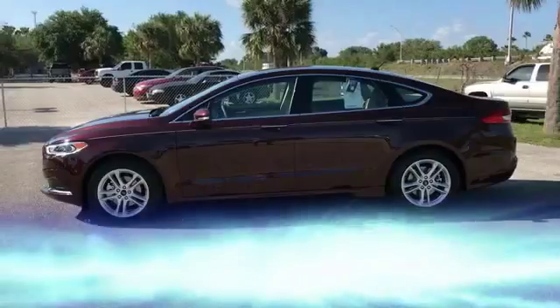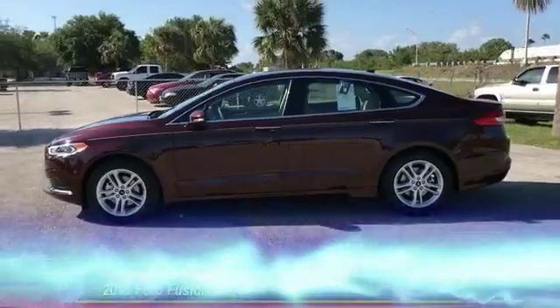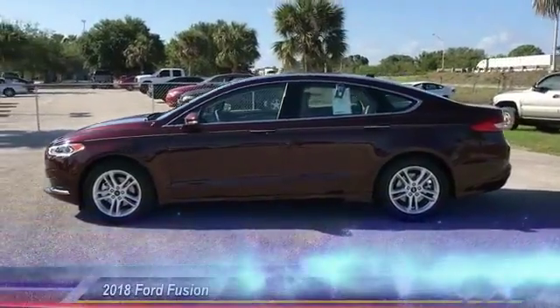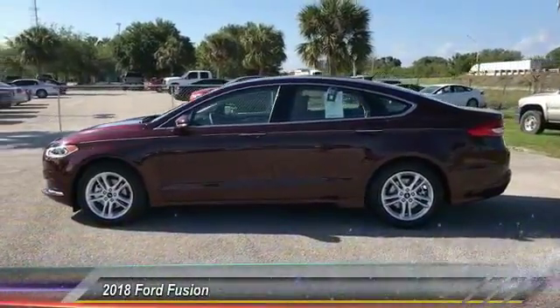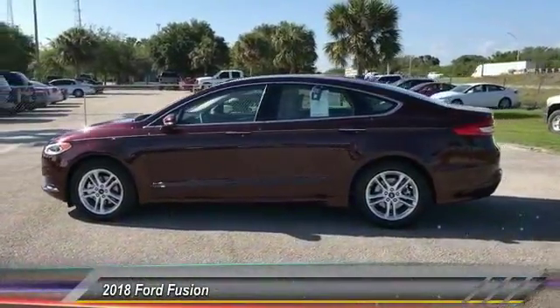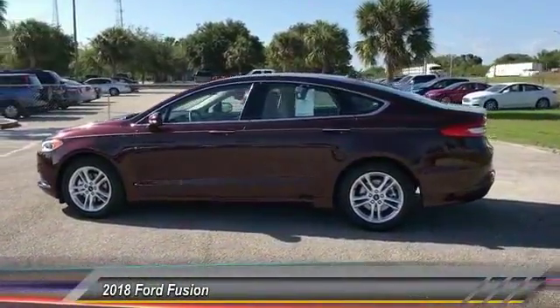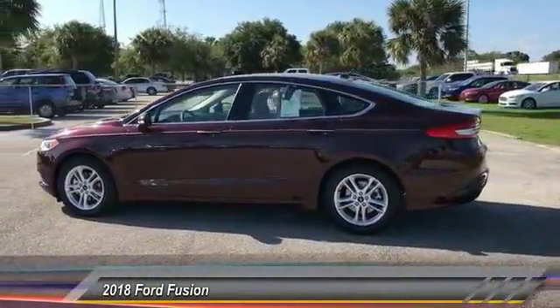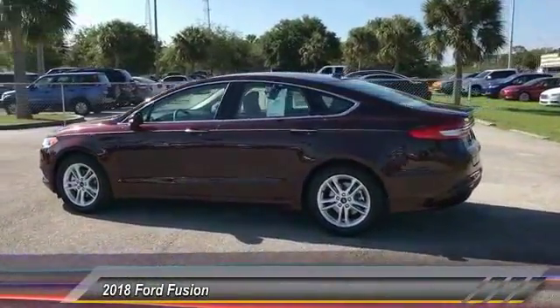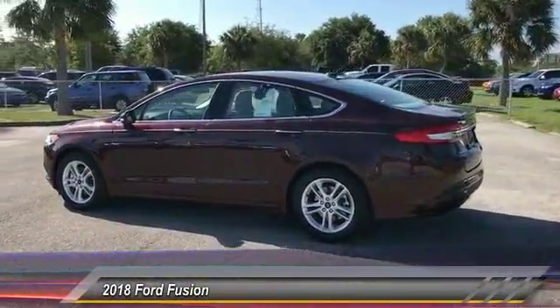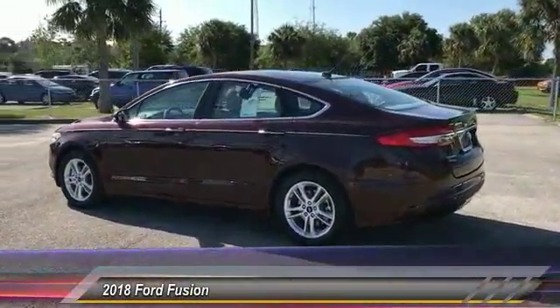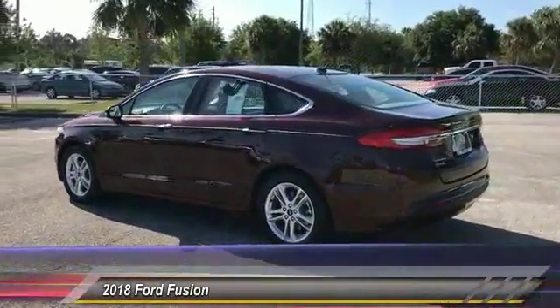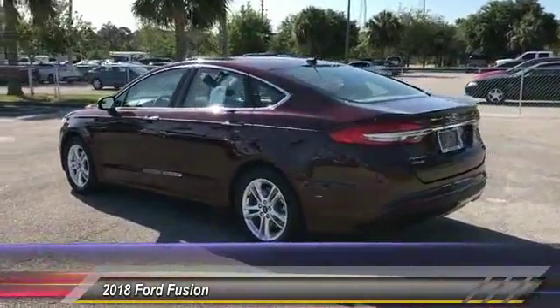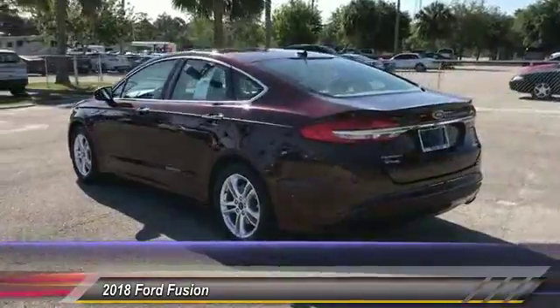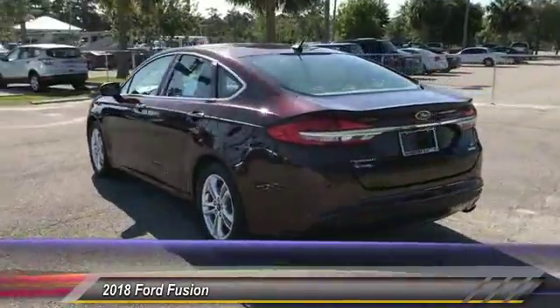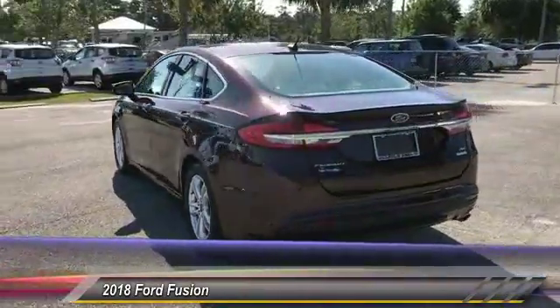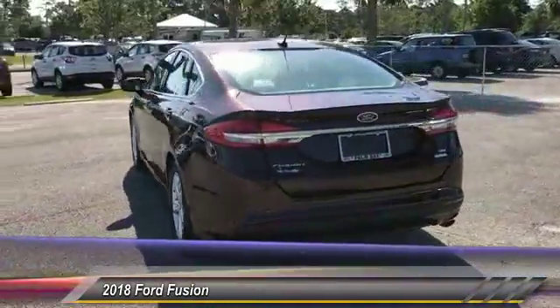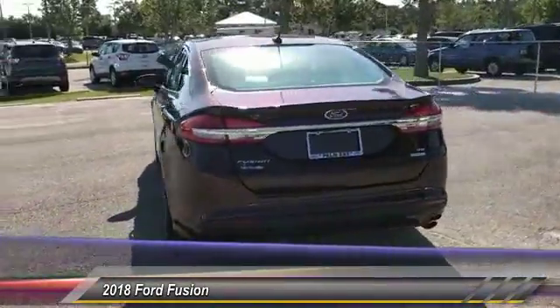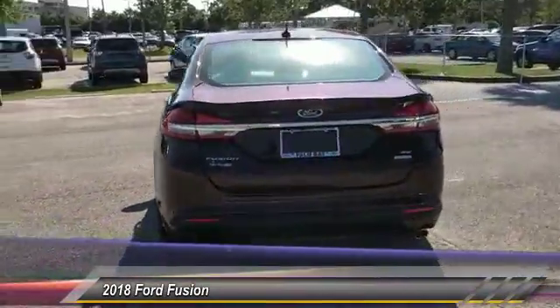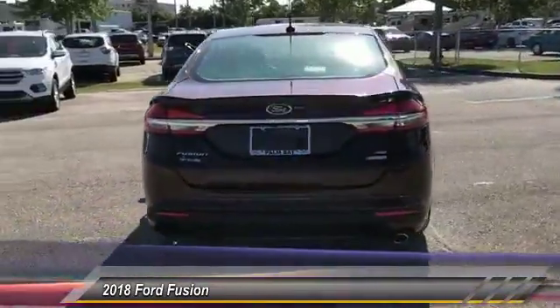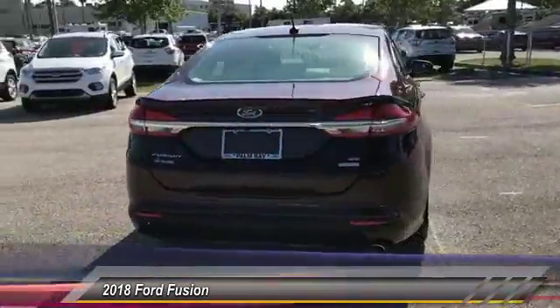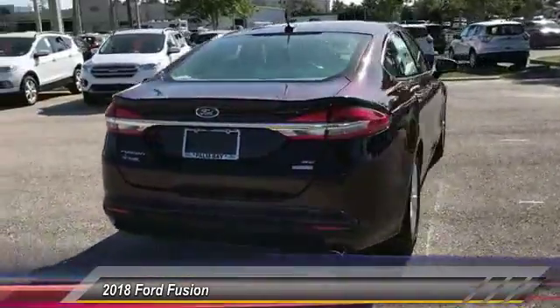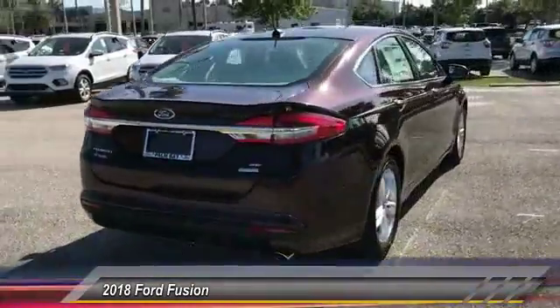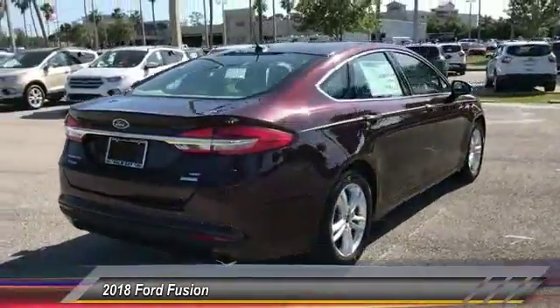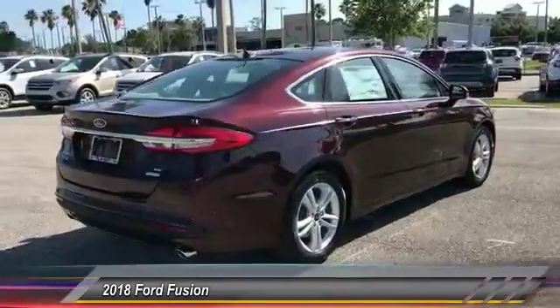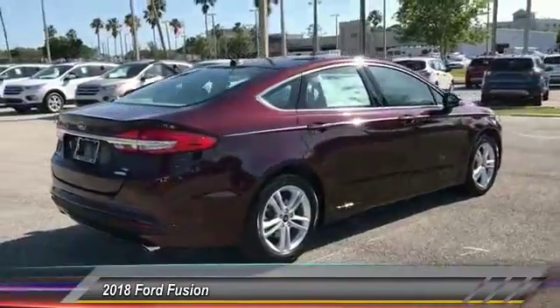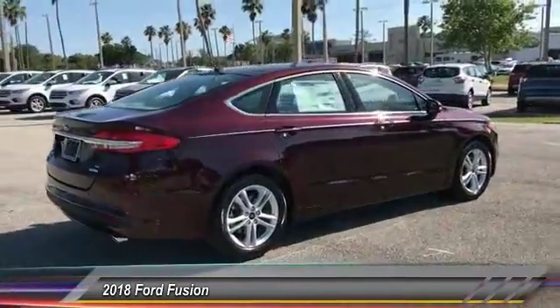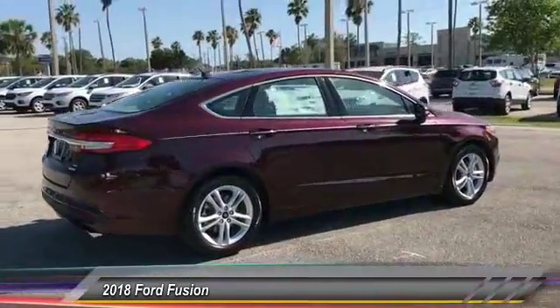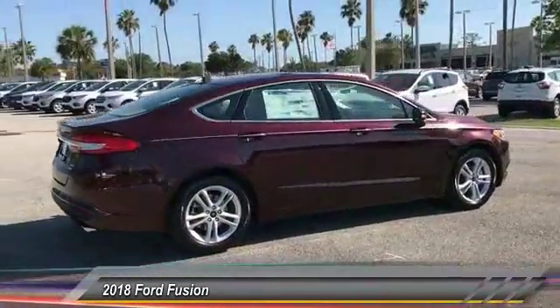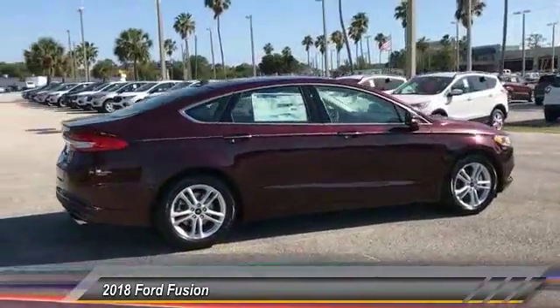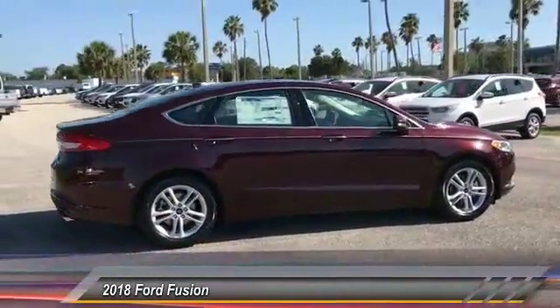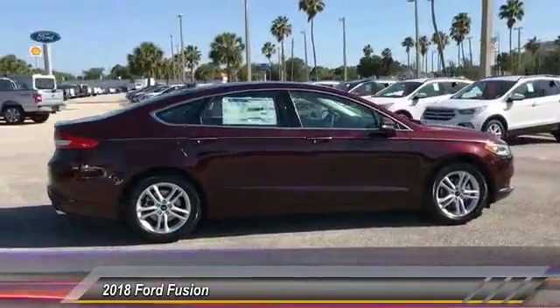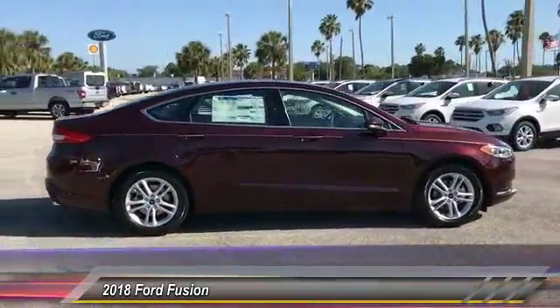The 2018 Fusion. You can have both impressive power and great economy in a Fusion, and it is priced below $25,000. This vehicle has less than 100 miles. Here are some of this vehicle's great options.